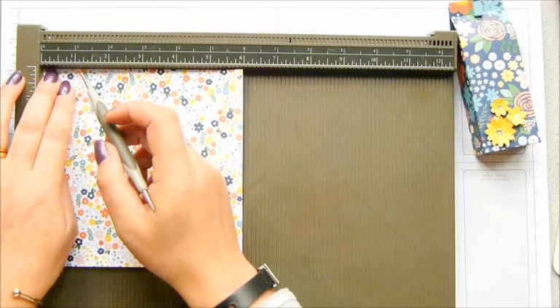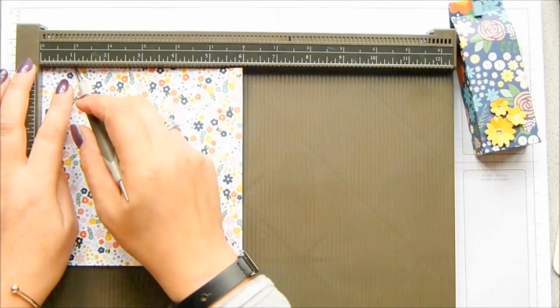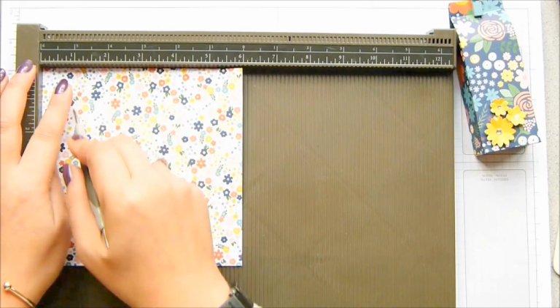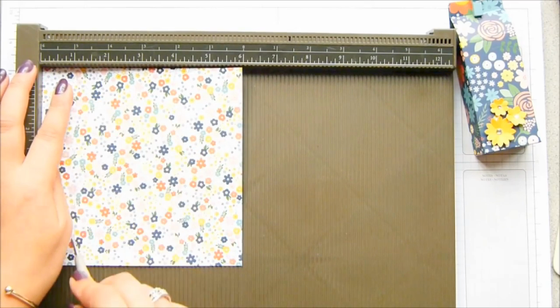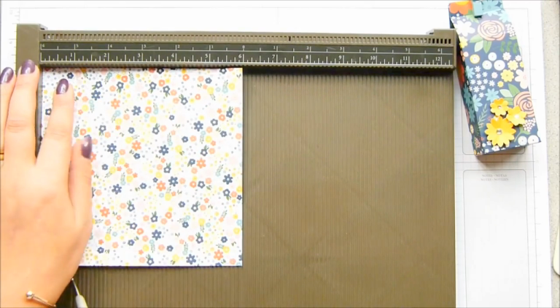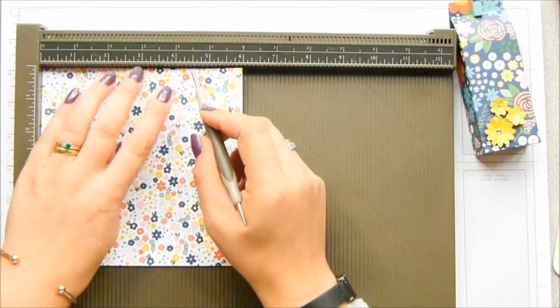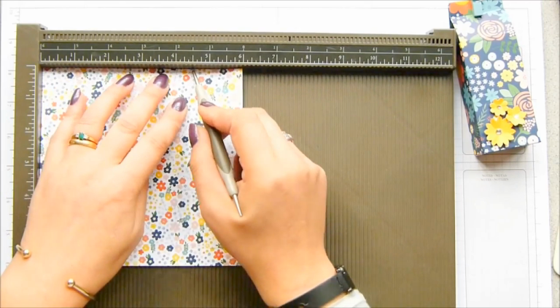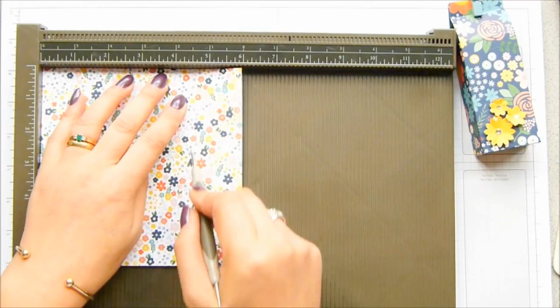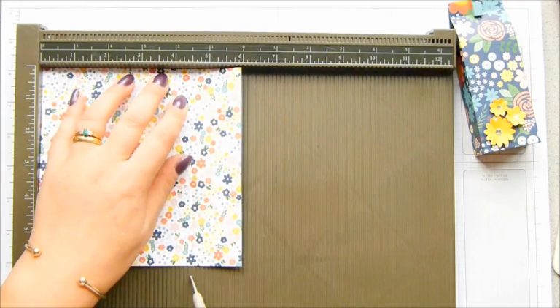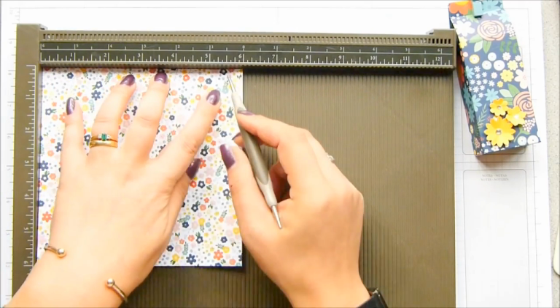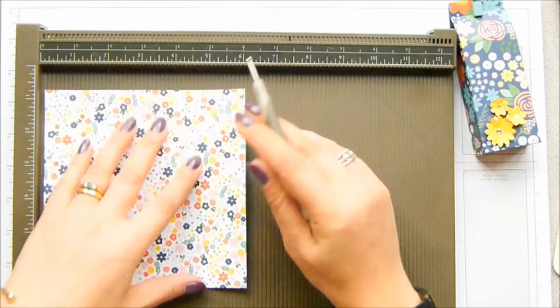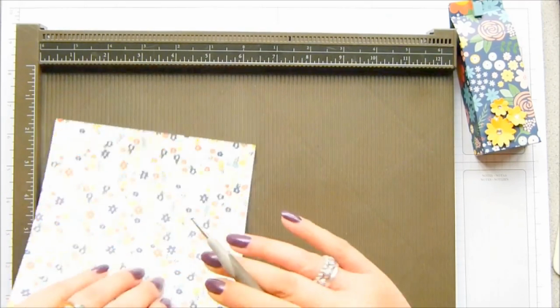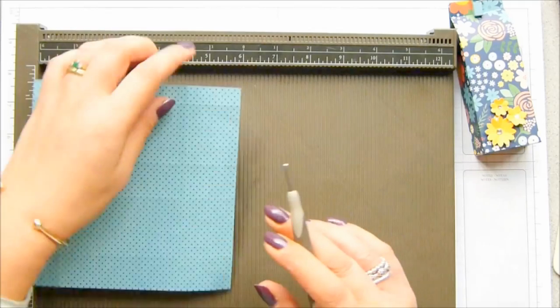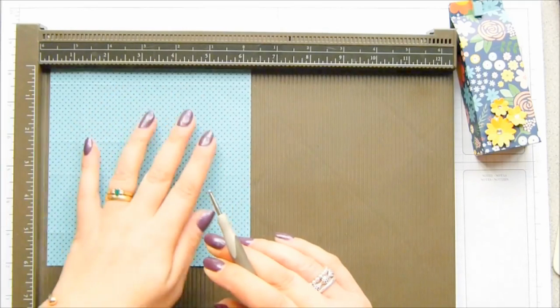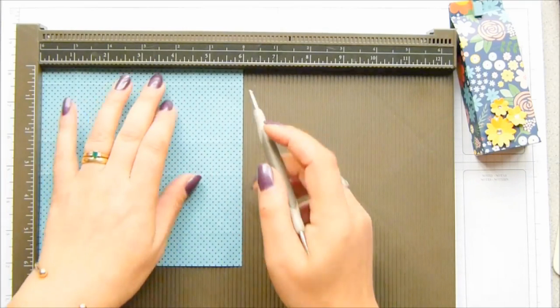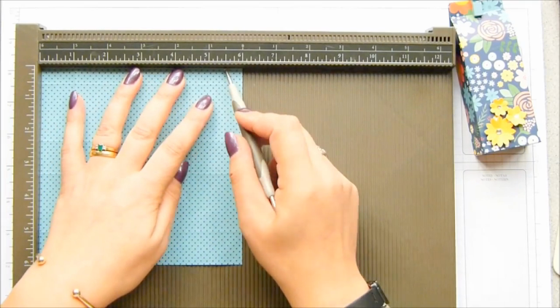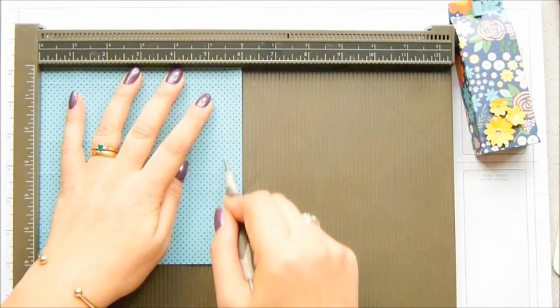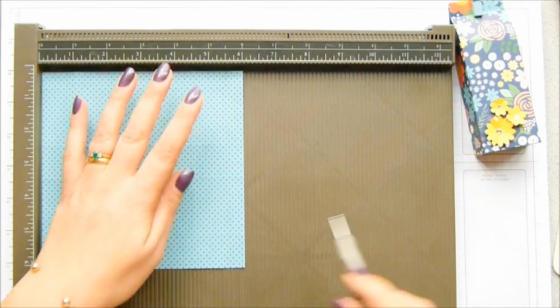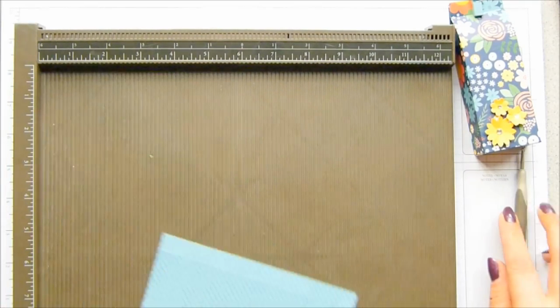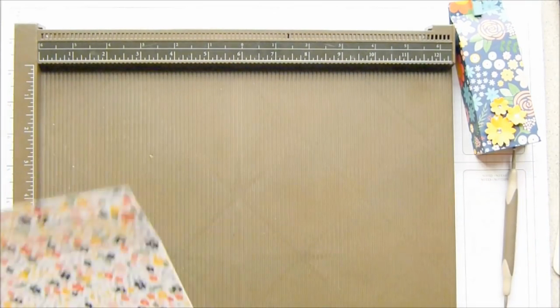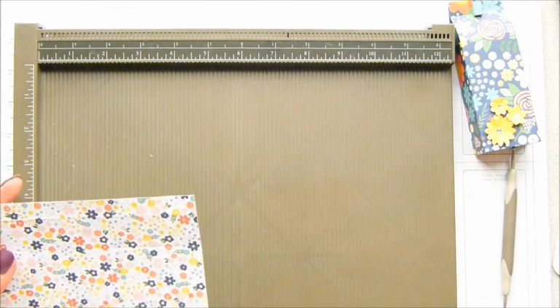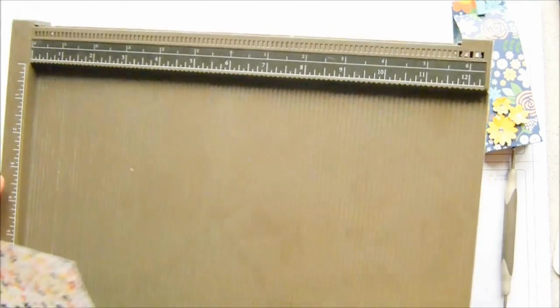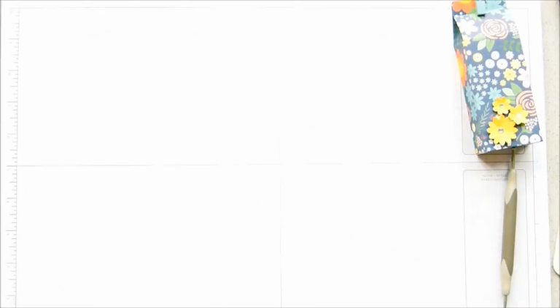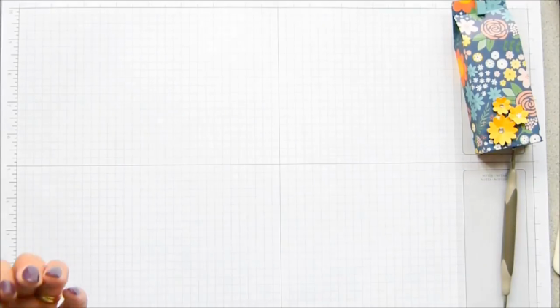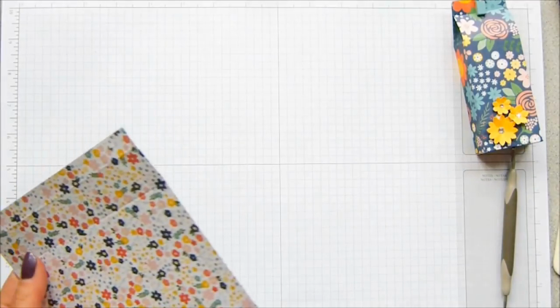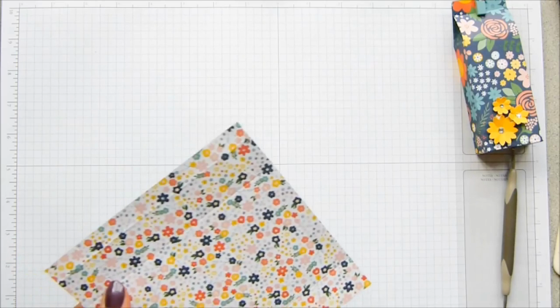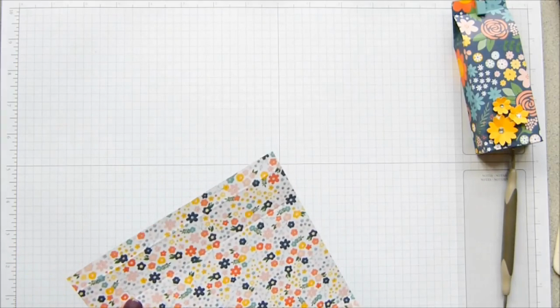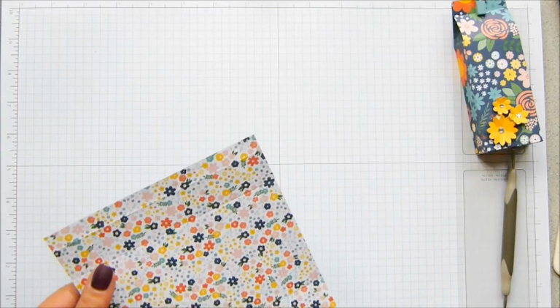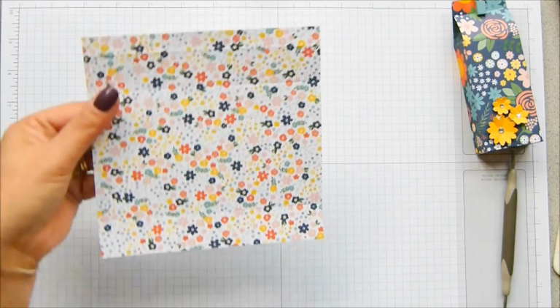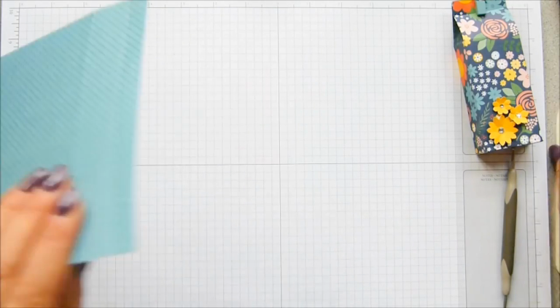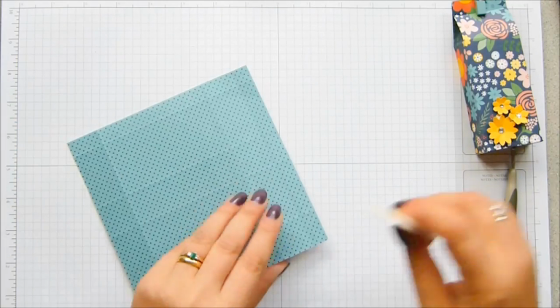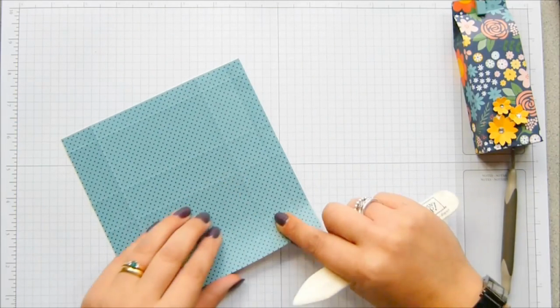Then you turn it around and score it again at 1 inch, then at 4½ inches. Then you flip it over and score it at 5½ inches, which is 2½ inches, 11½ centimetres, and 14 centimetres. So it's a nice little box.